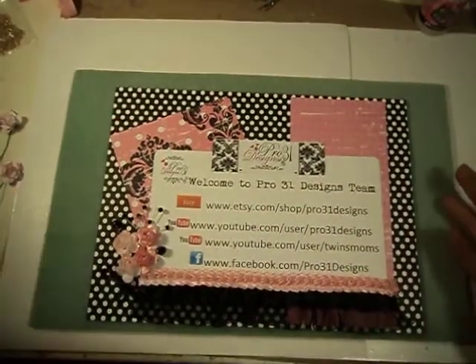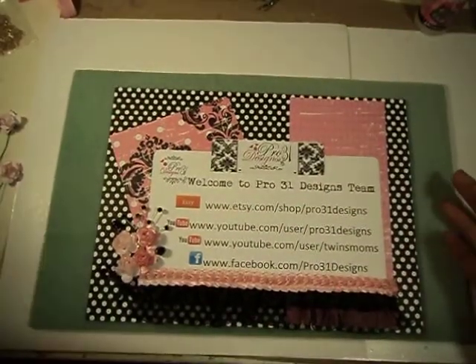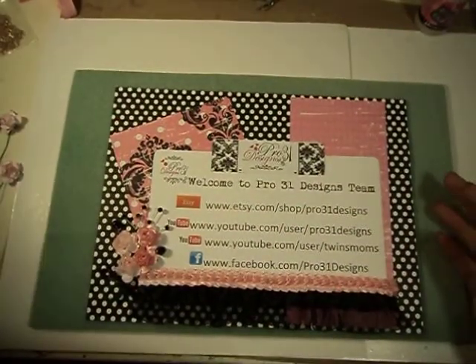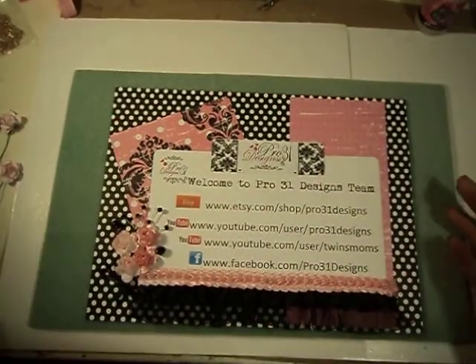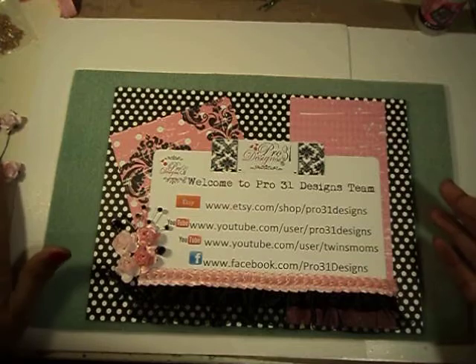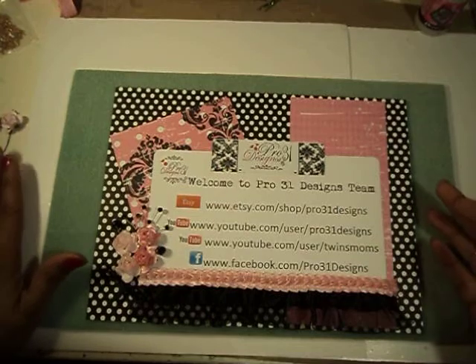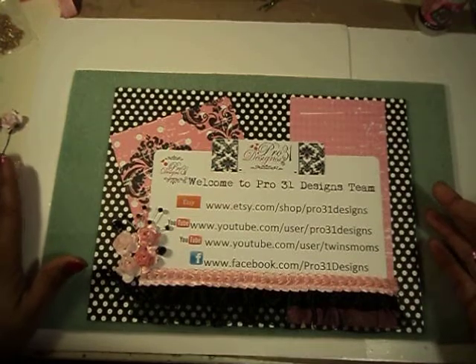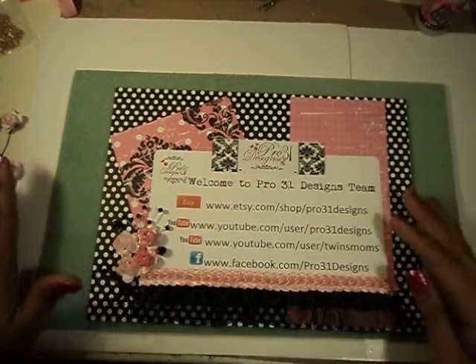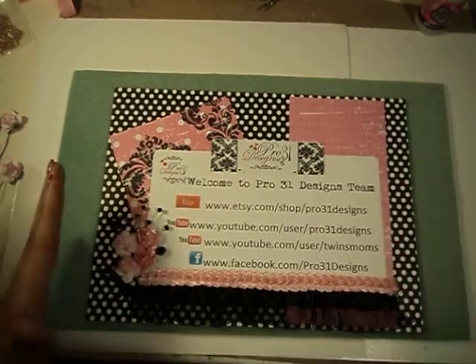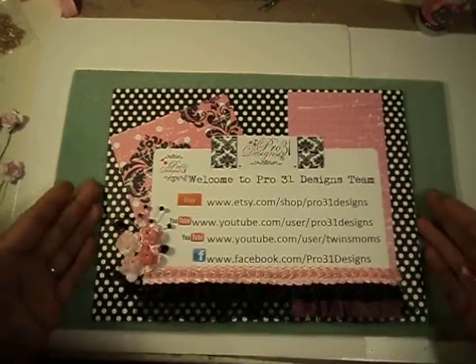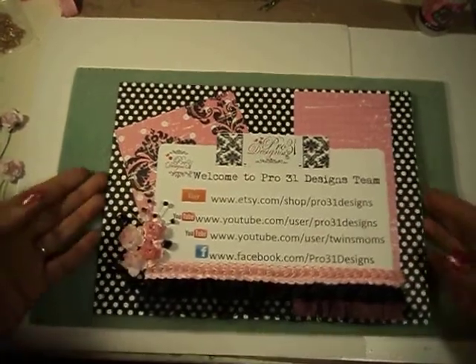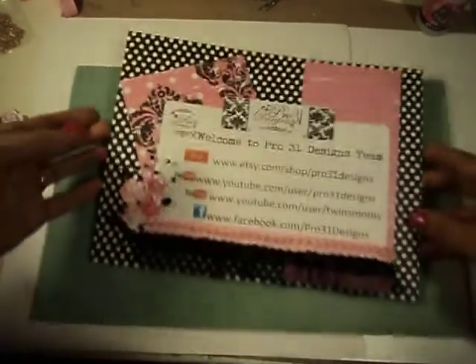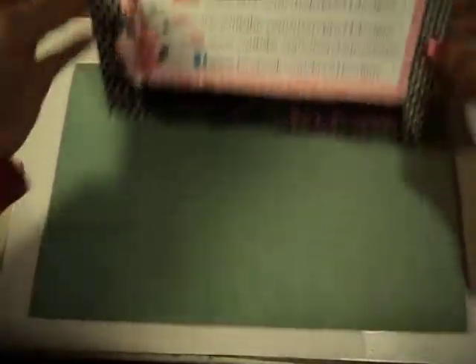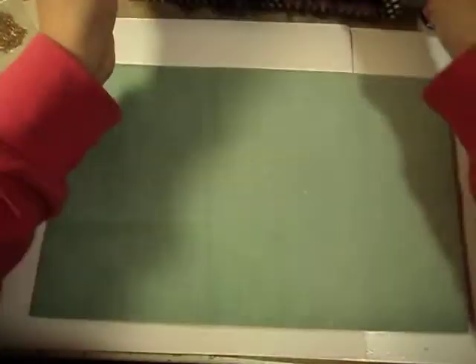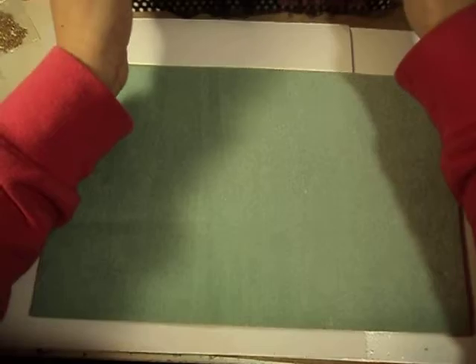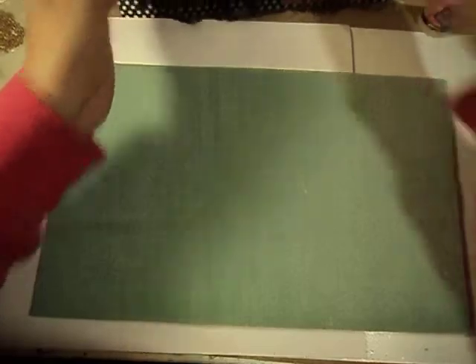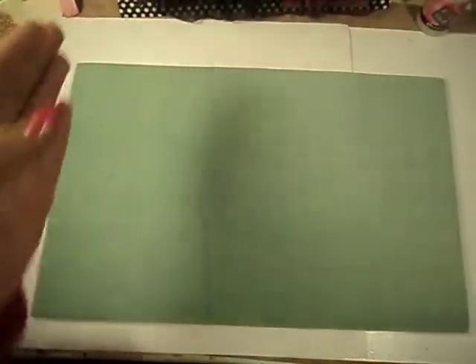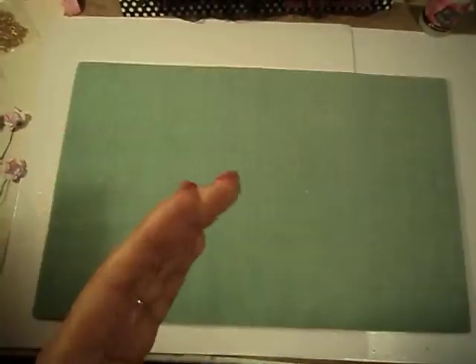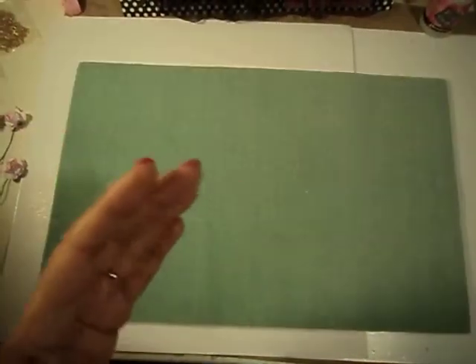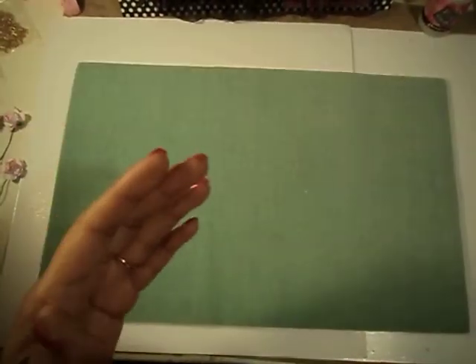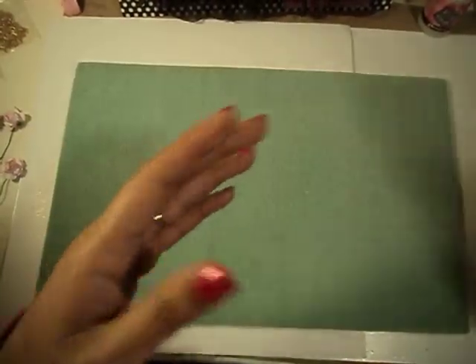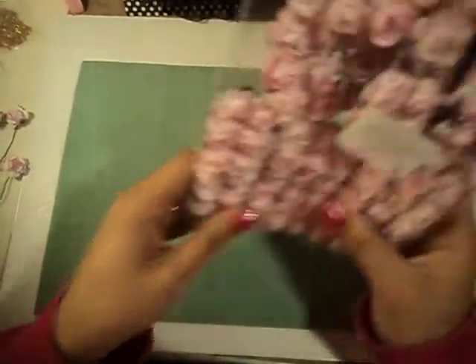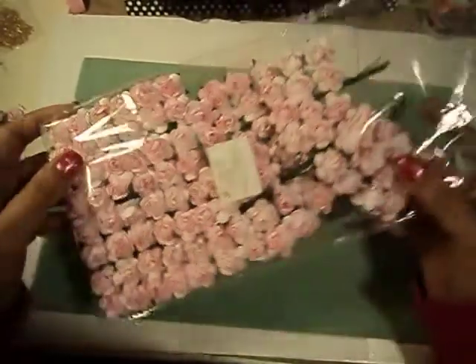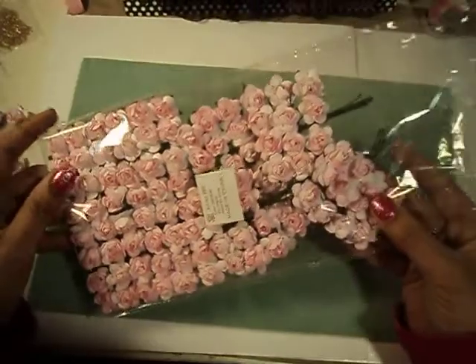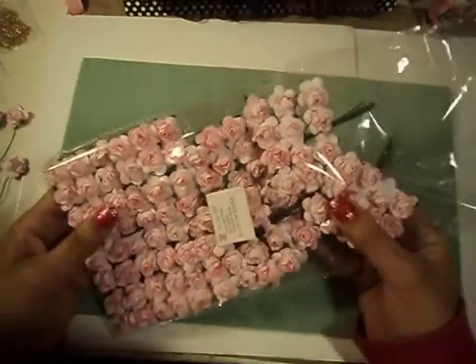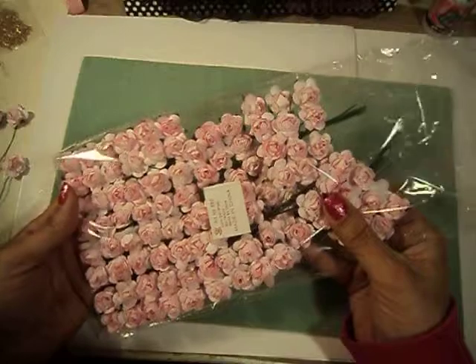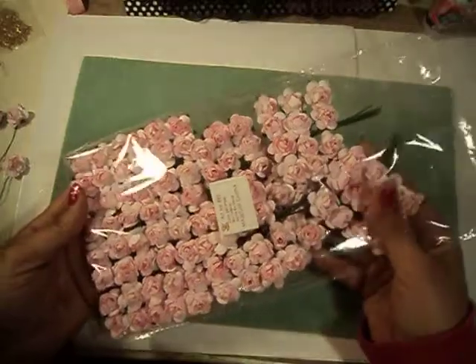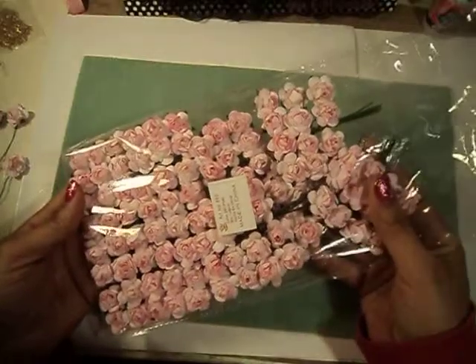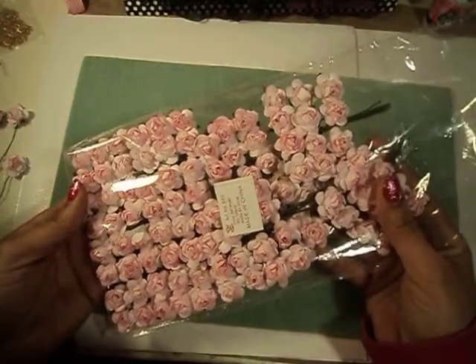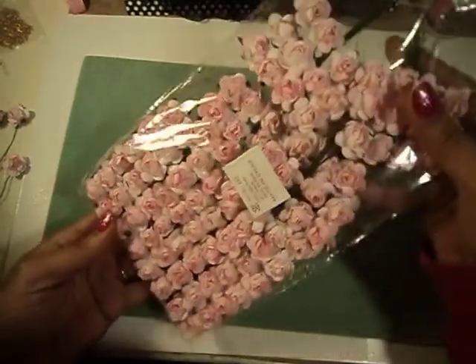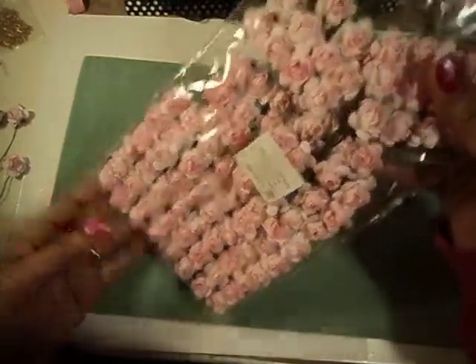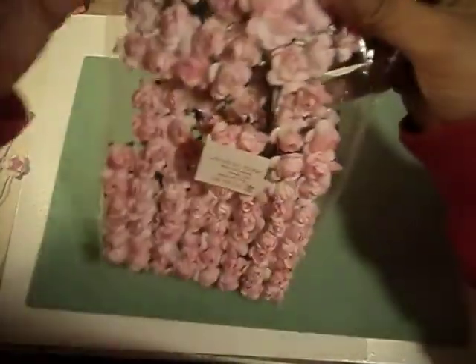I'm going to use the pink mulberry flowers that I got from Pro 31 Designs. And they come in a pack like this of 140 — you get a bunch of them.